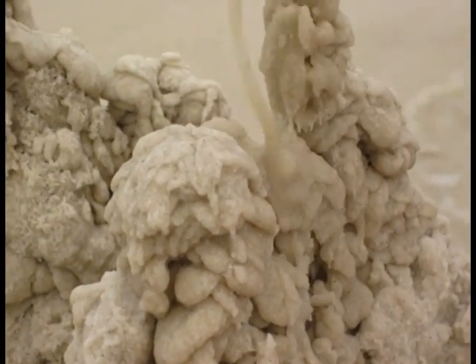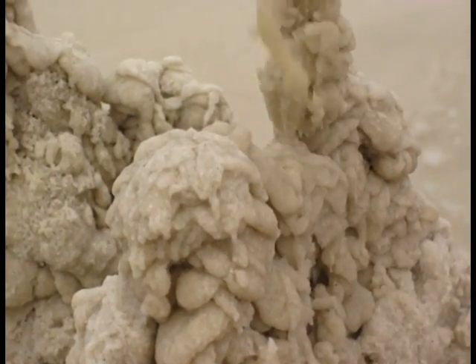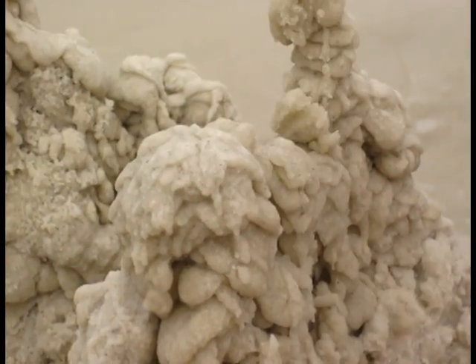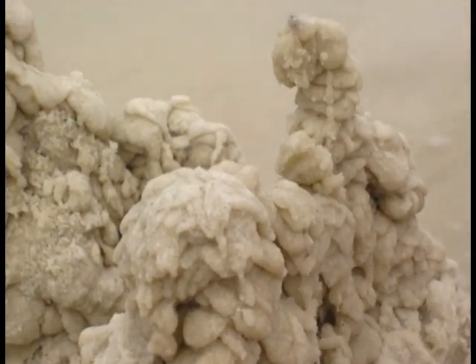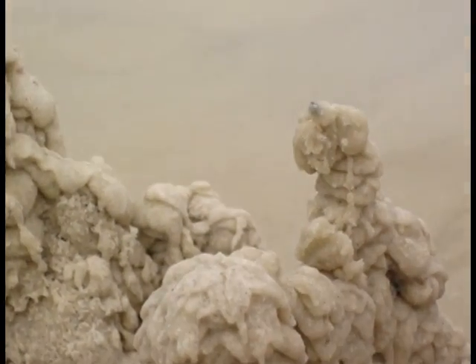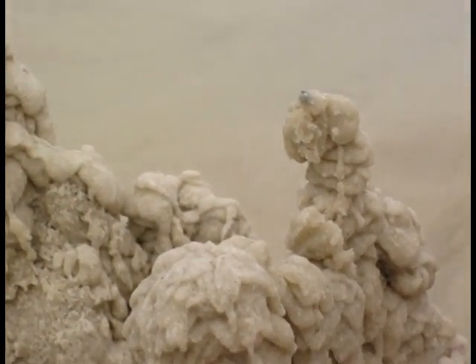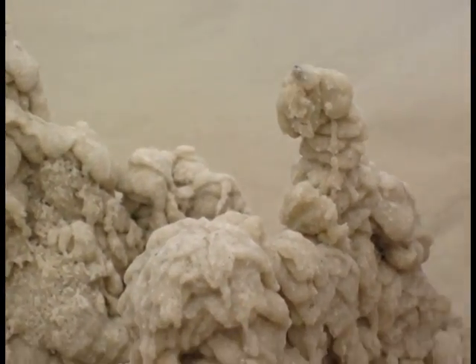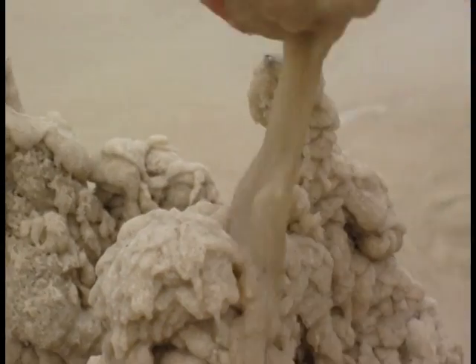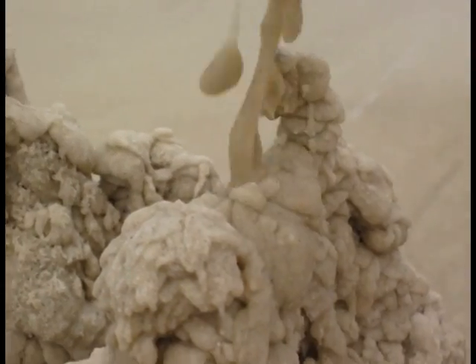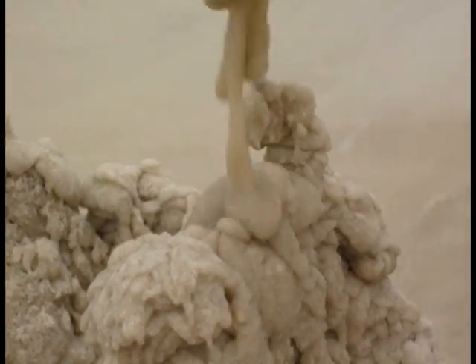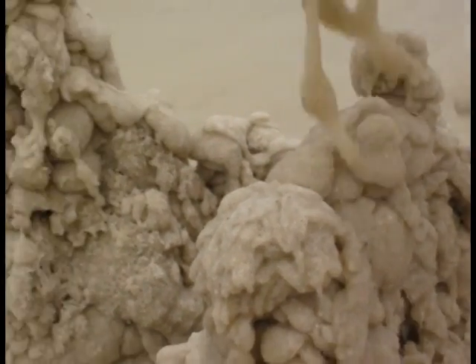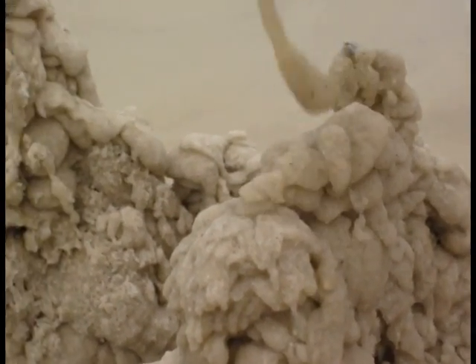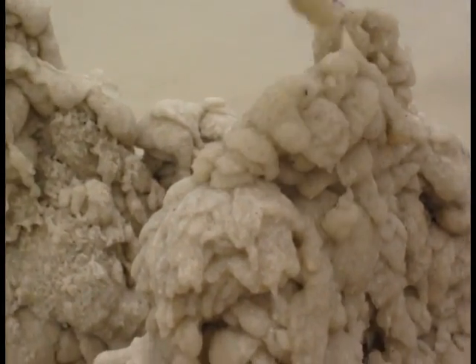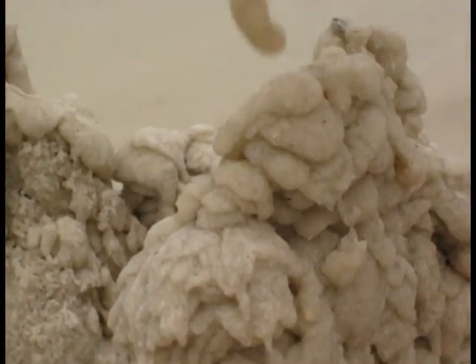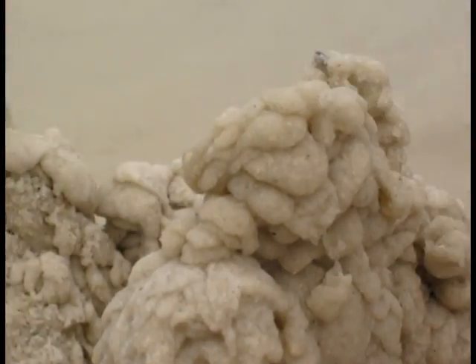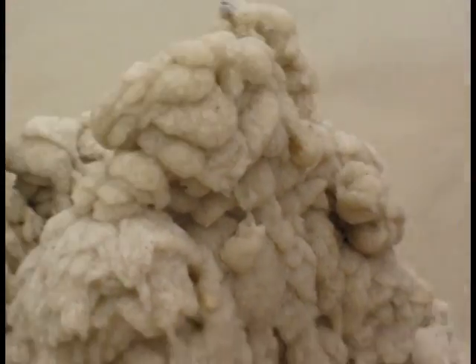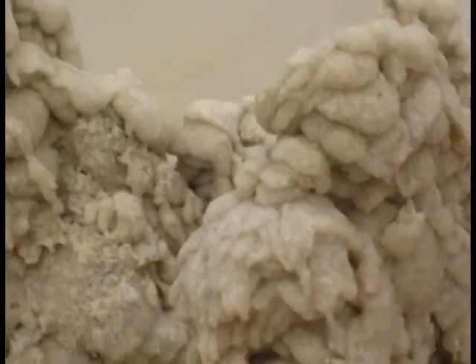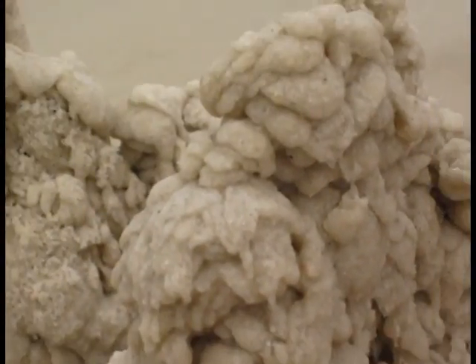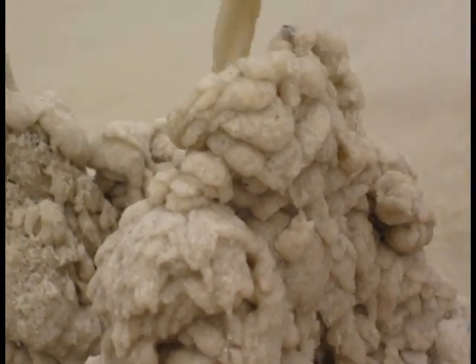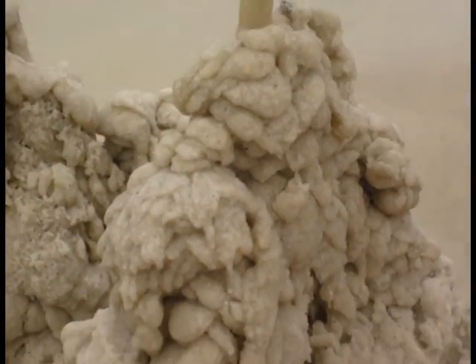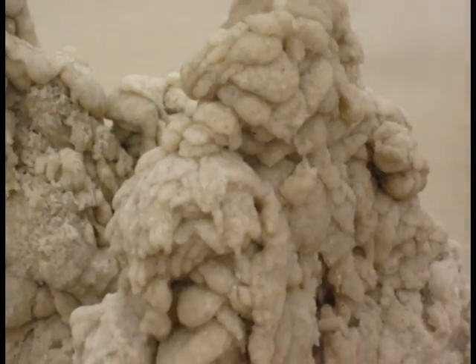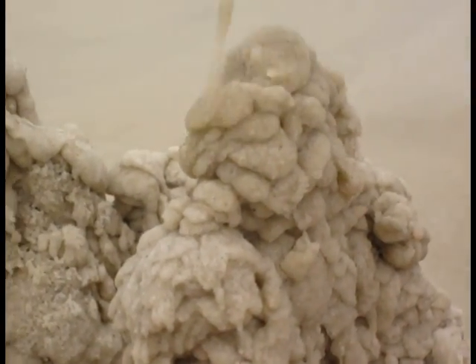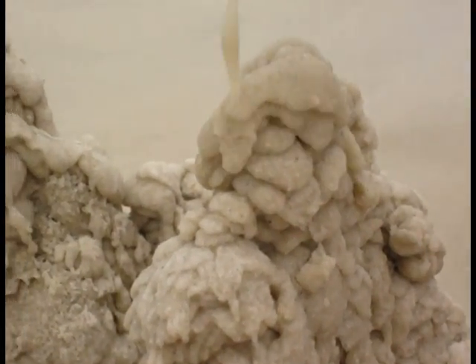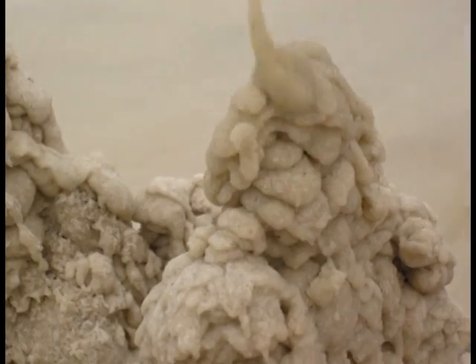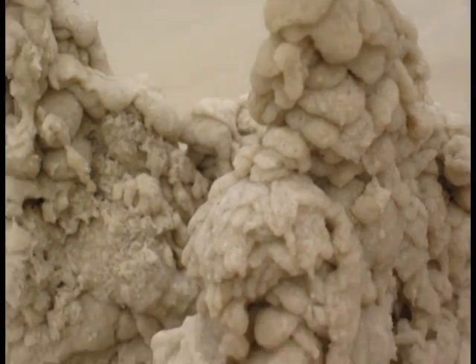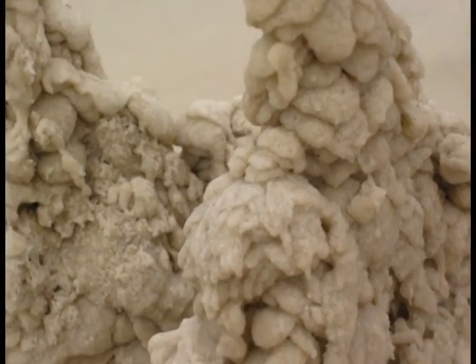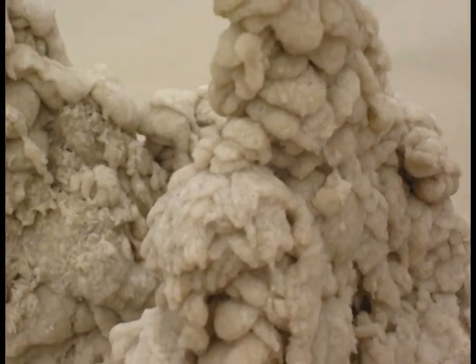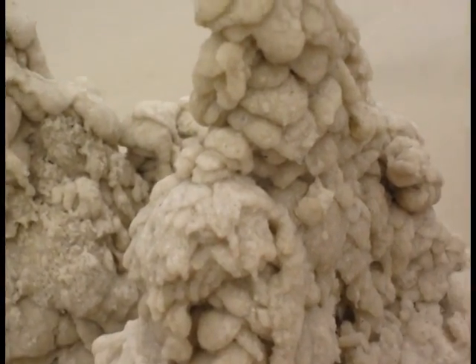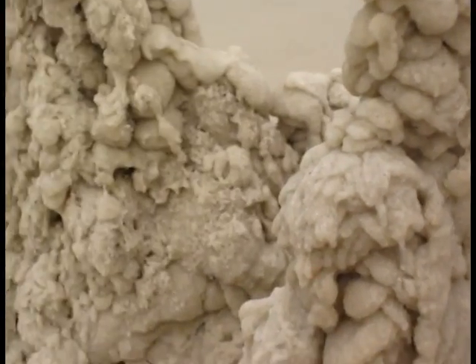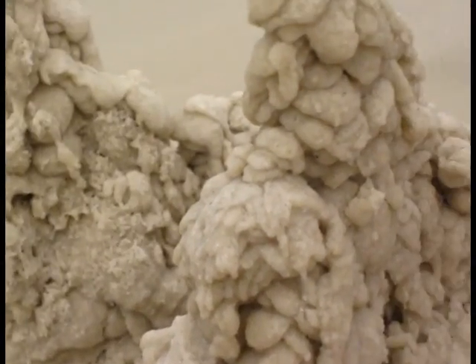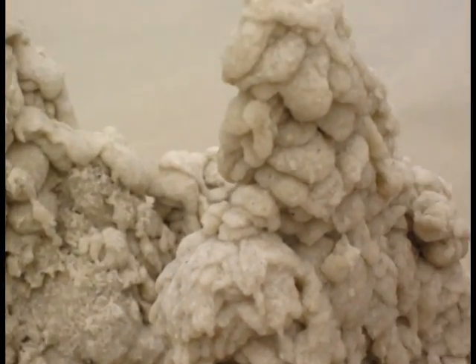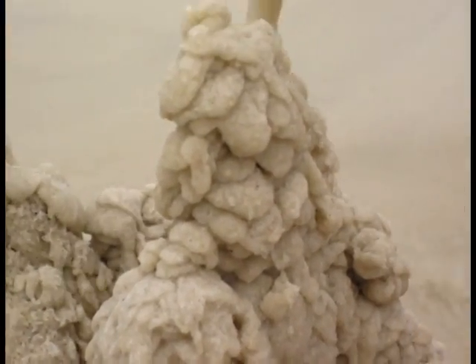Sure, you could use a pail and a shovel, but nothing is as artistic as this. Plus it just looks cool.